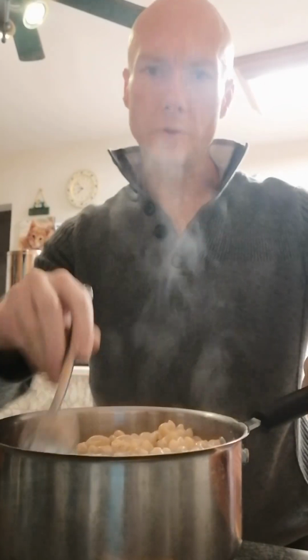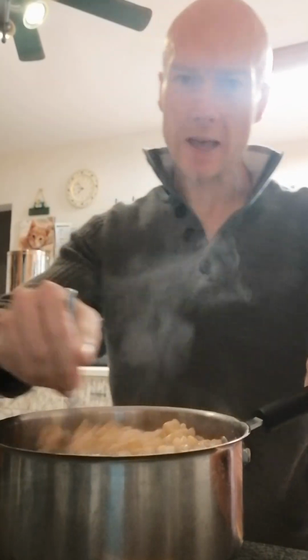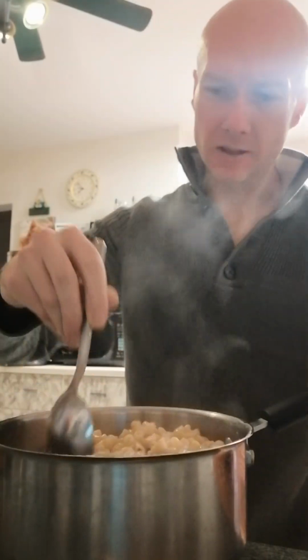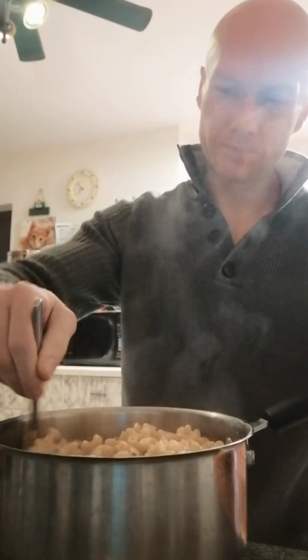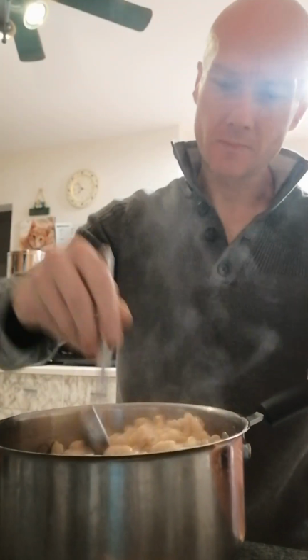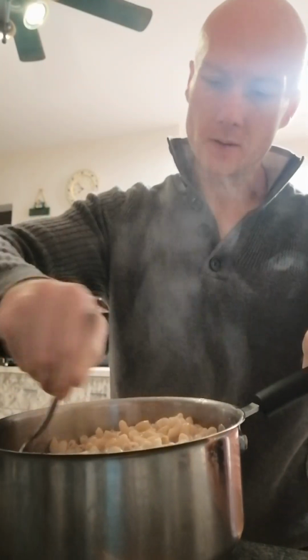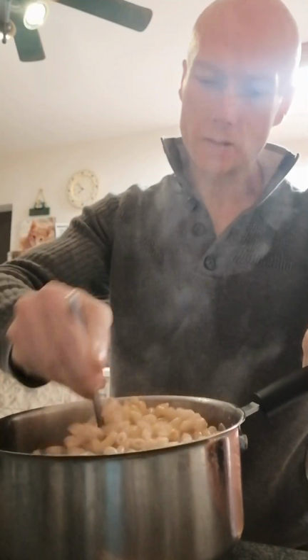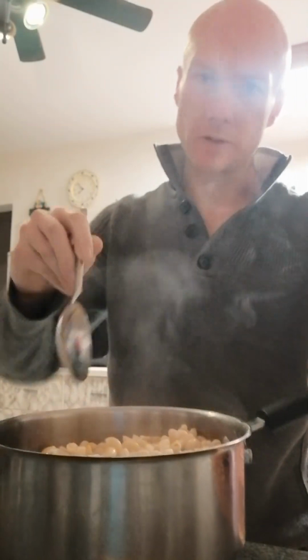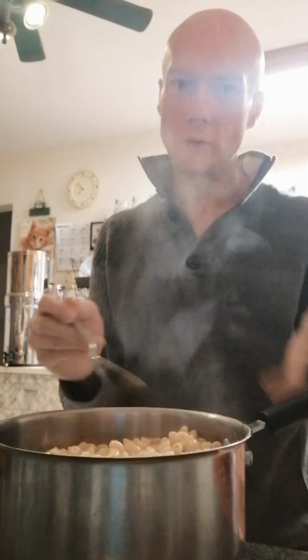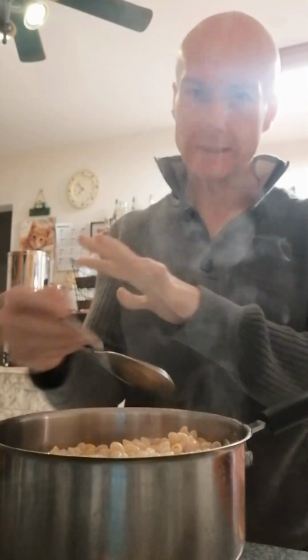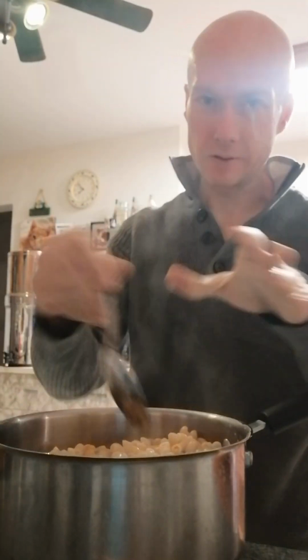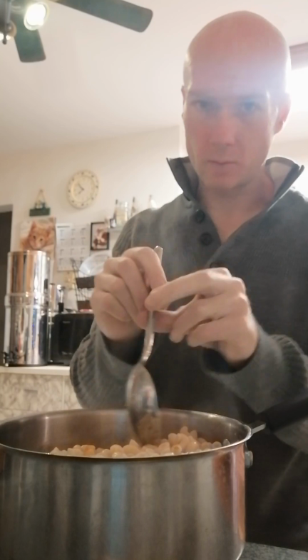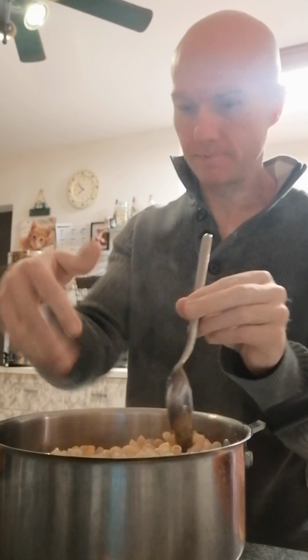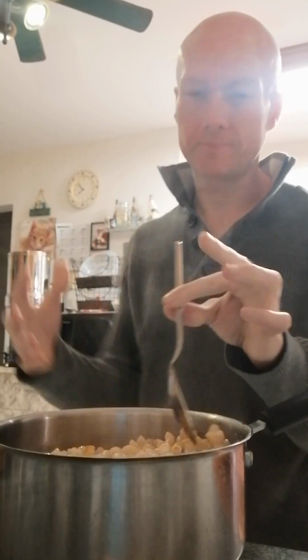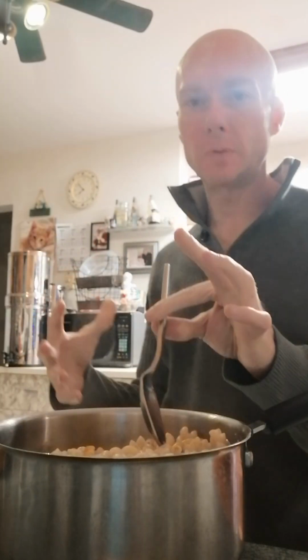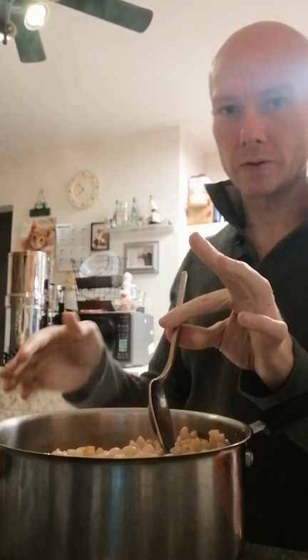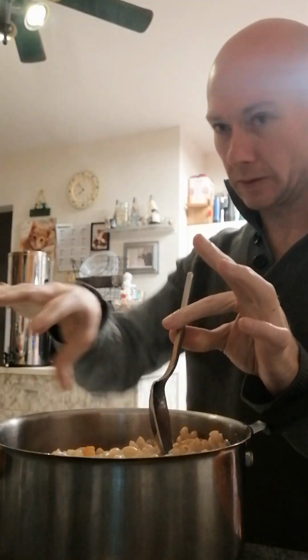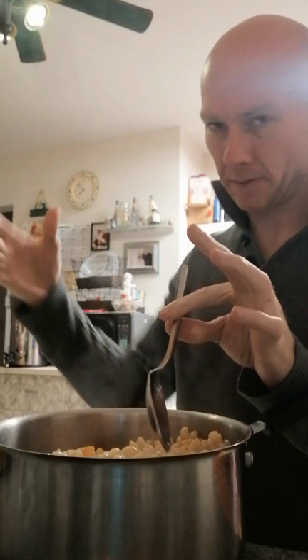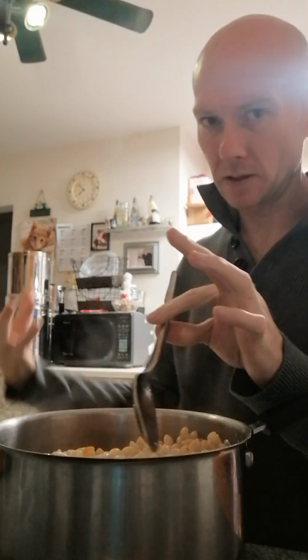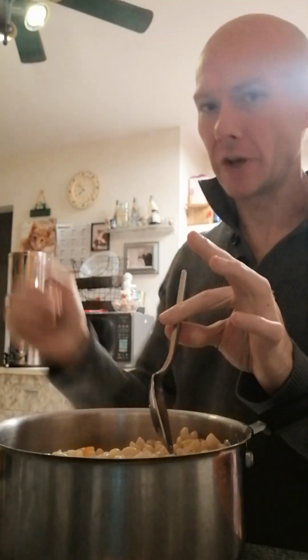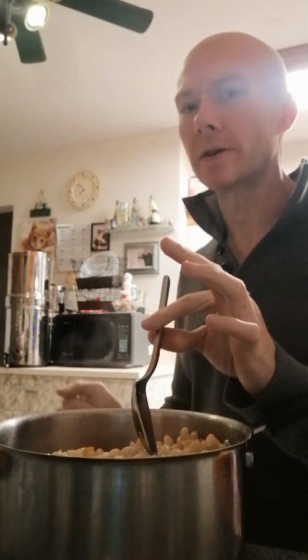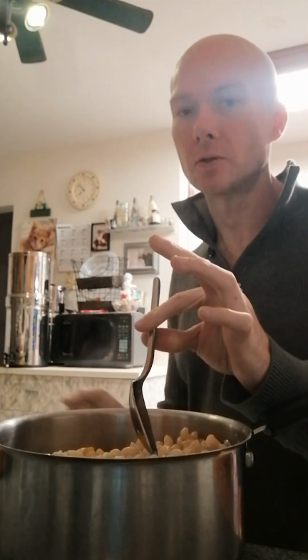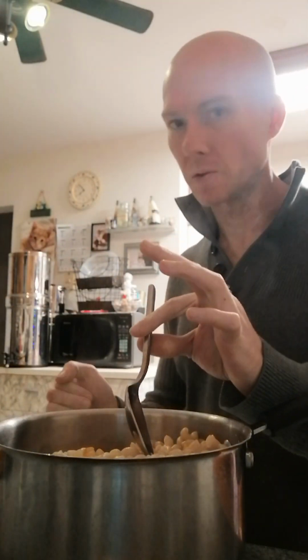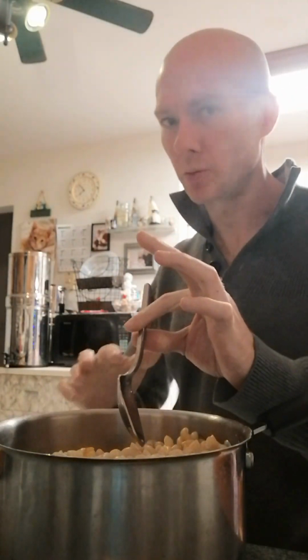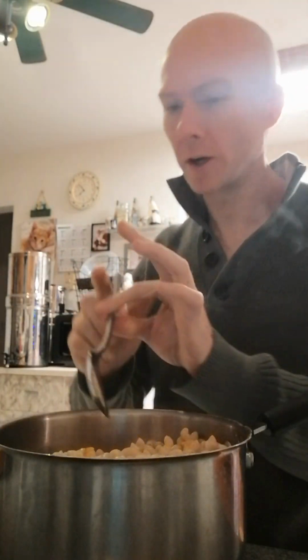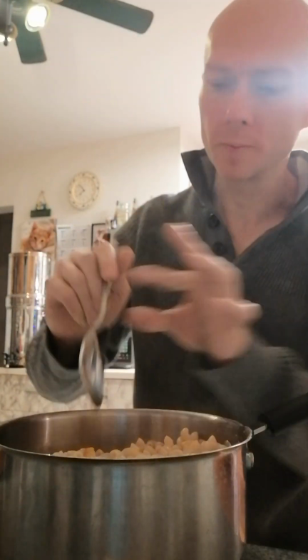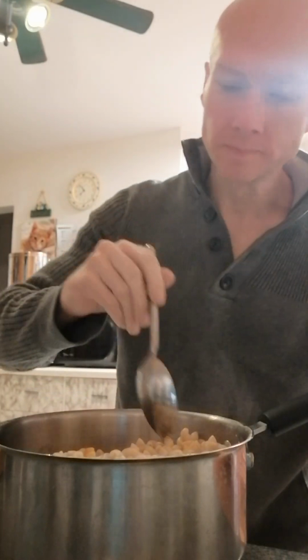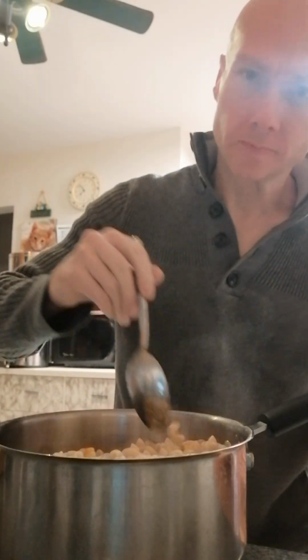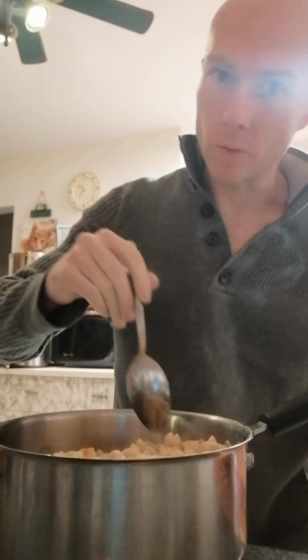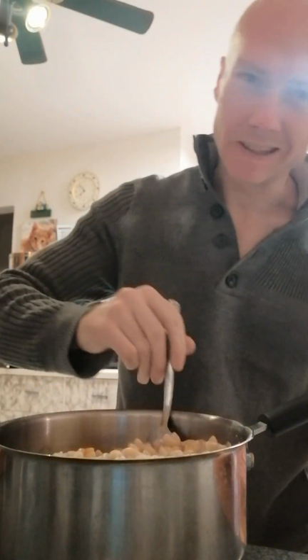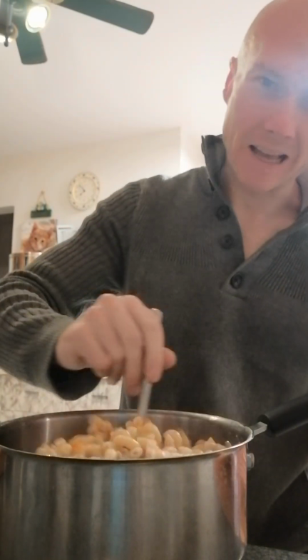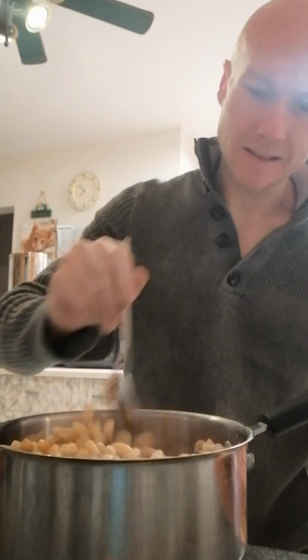Oil goes last — otherwise the oil seals the noodles and everything sauce-wise that you try to put on it will not absorb. Oil goes last.